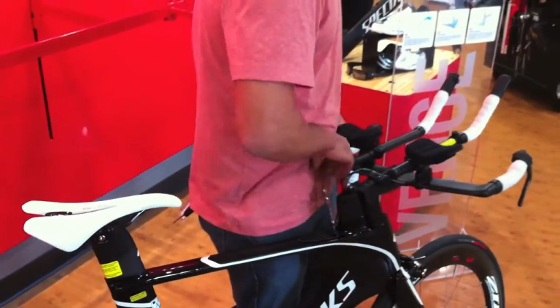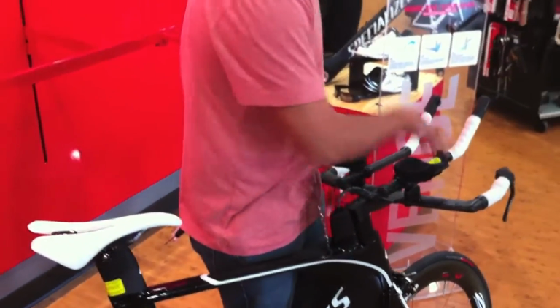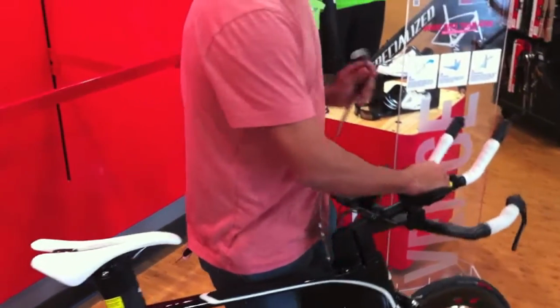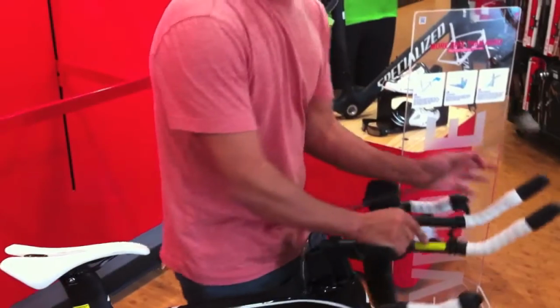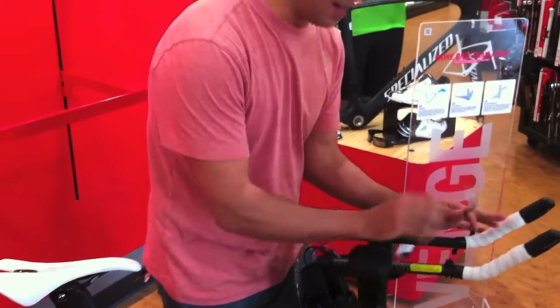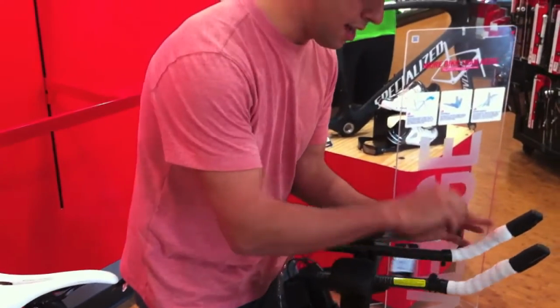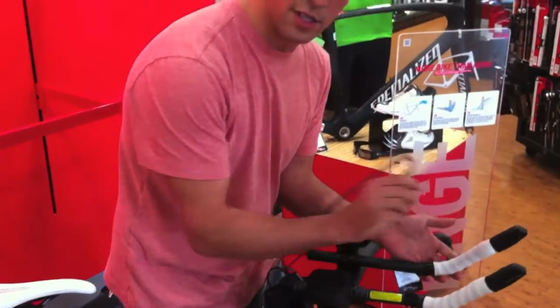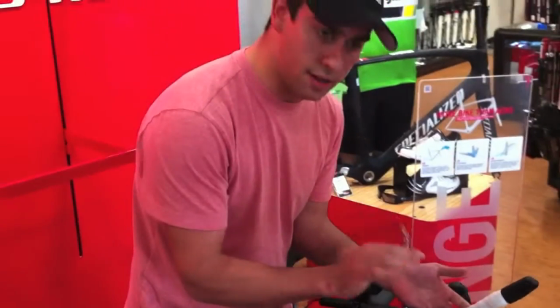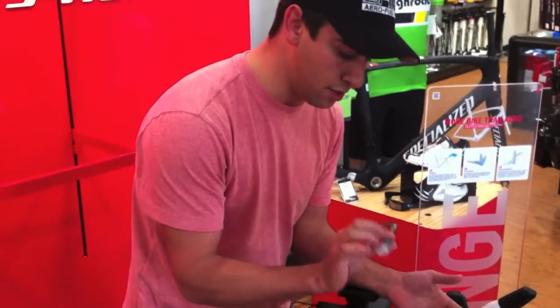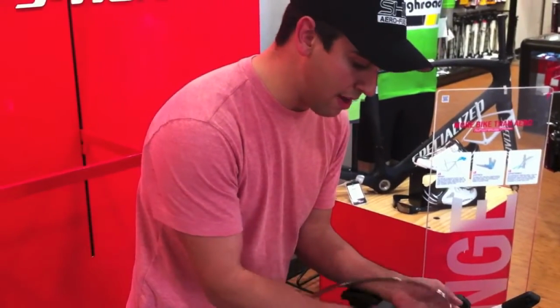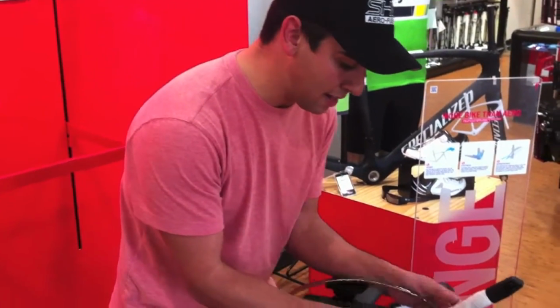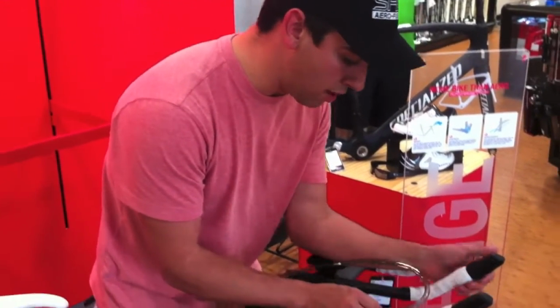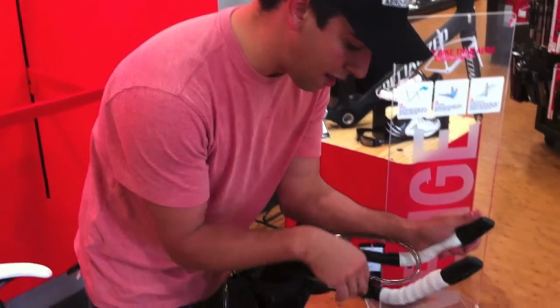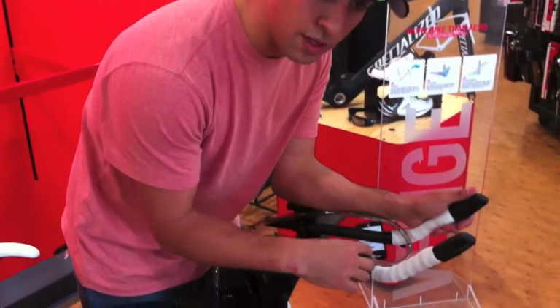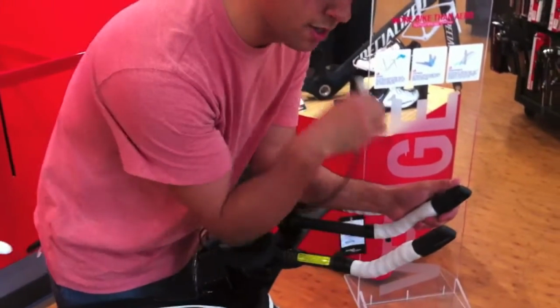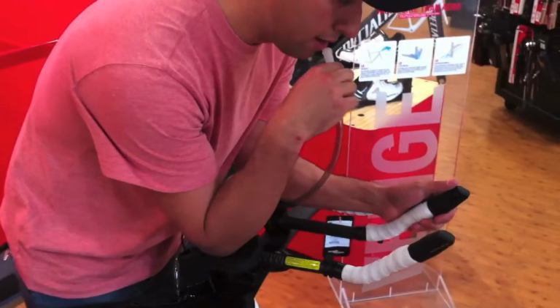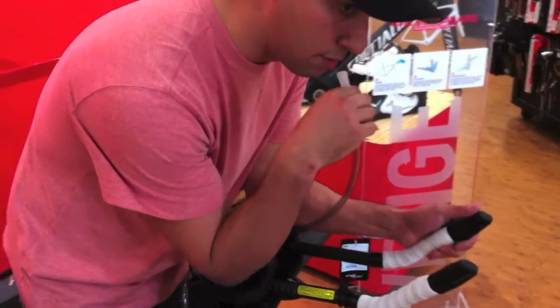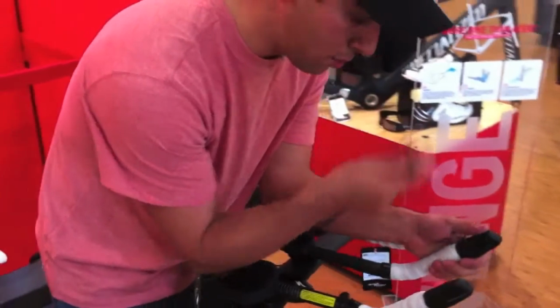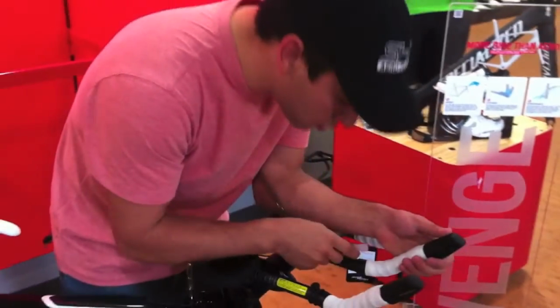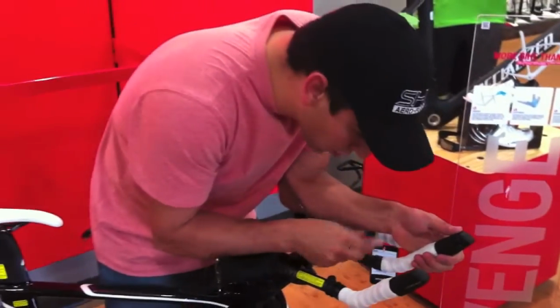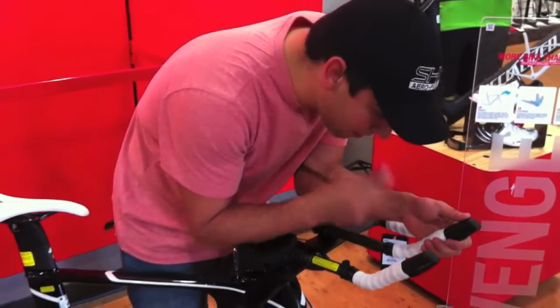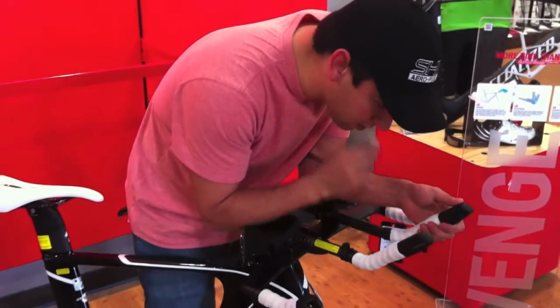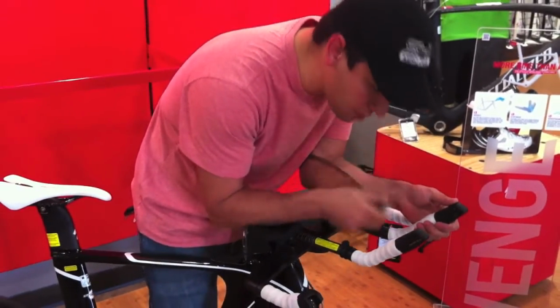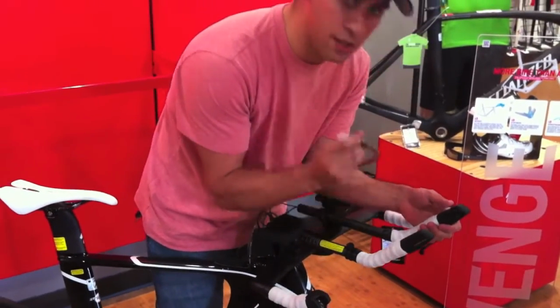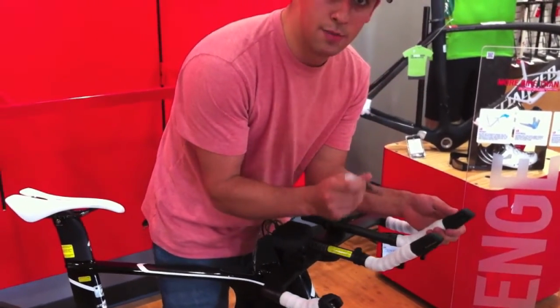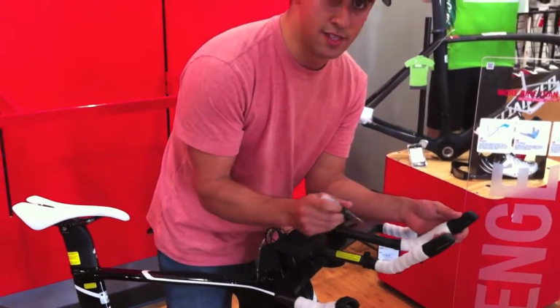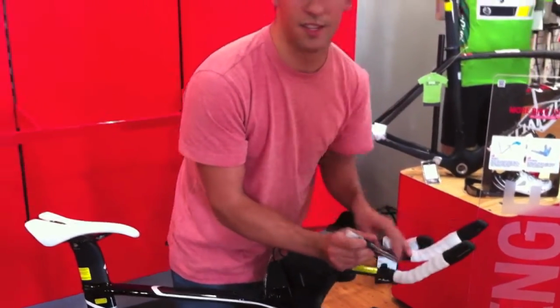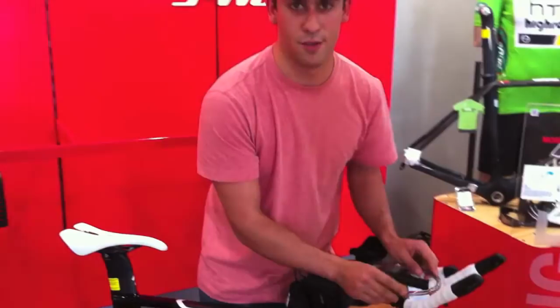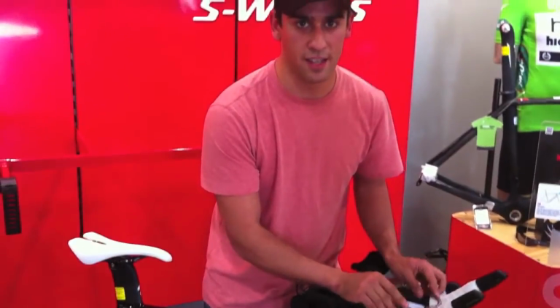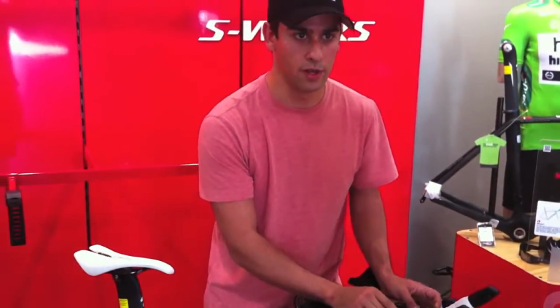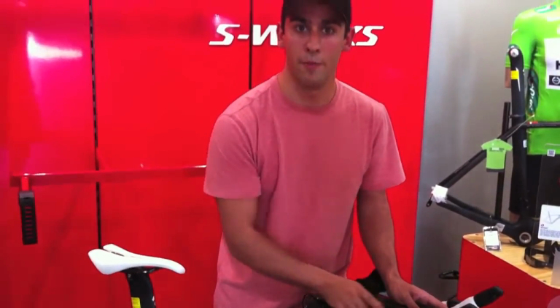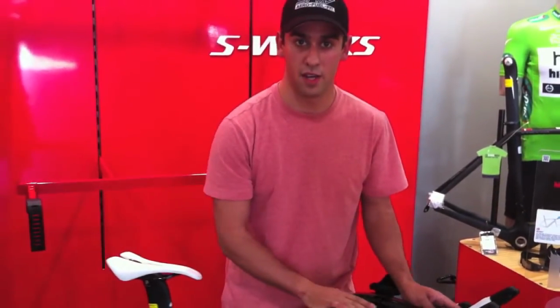When you get used to the bike and get it all set up, you can set the hose and the bite valve exactly how you want it. You can have it a little bit longer and pull up, or go super short and have a nice little aero section.